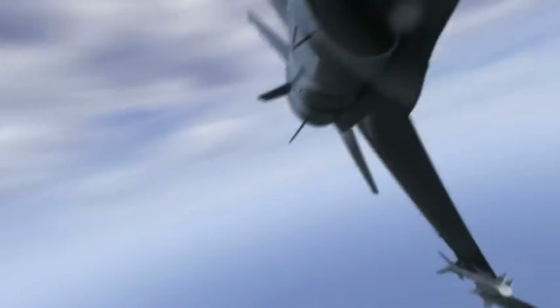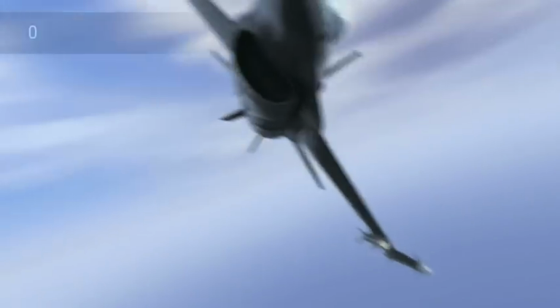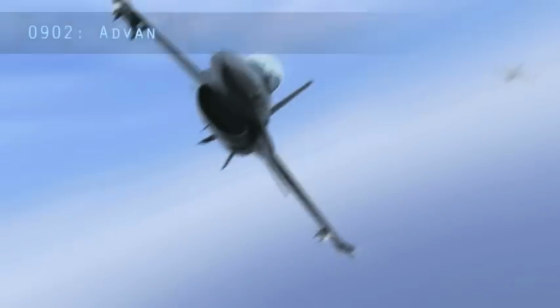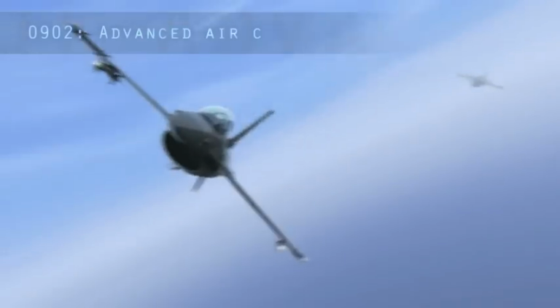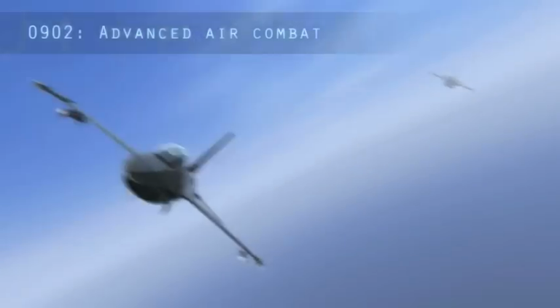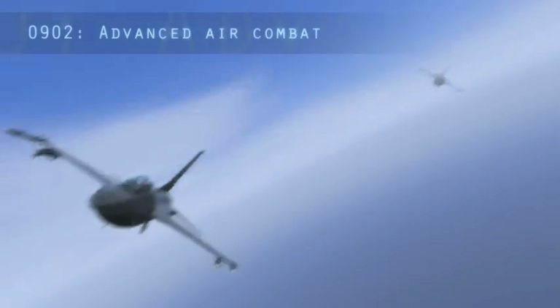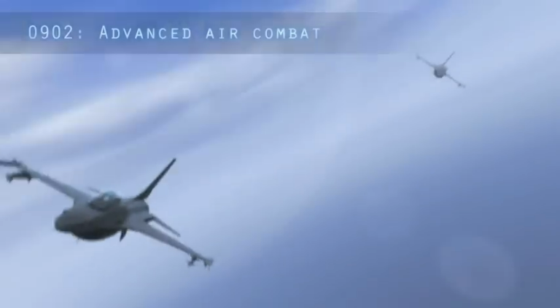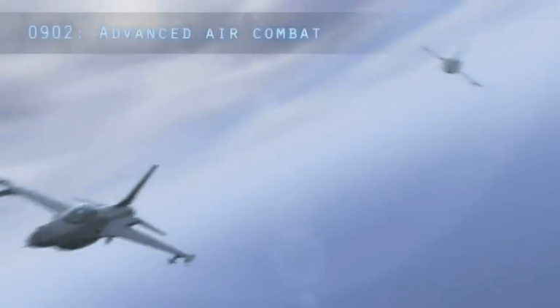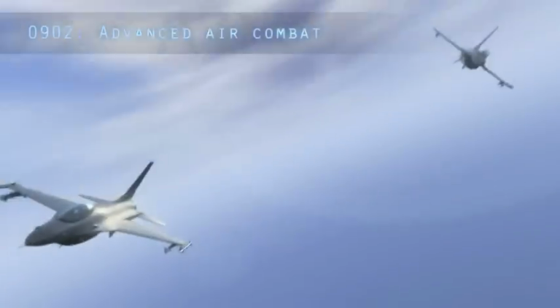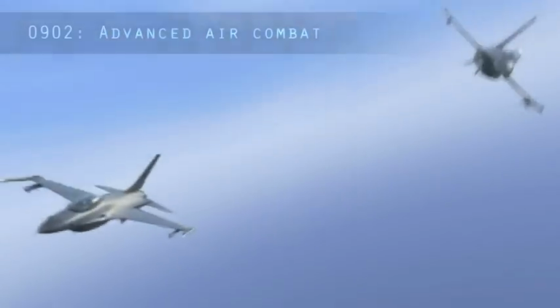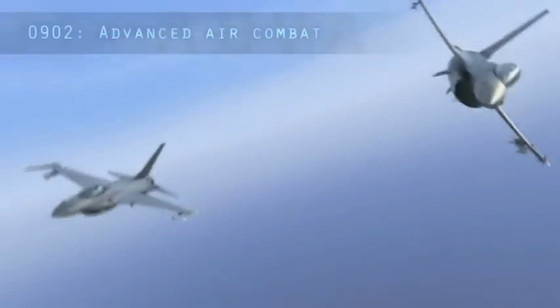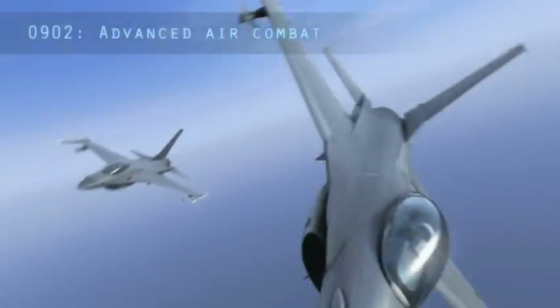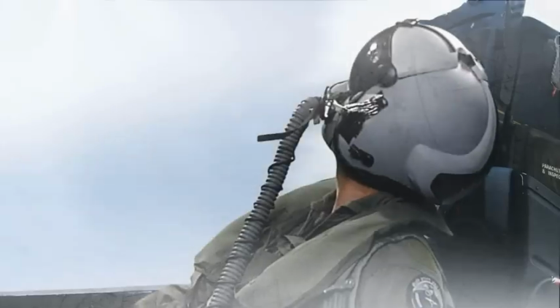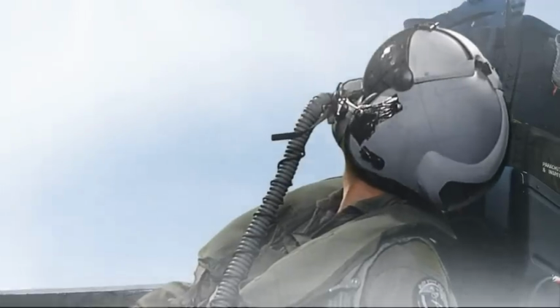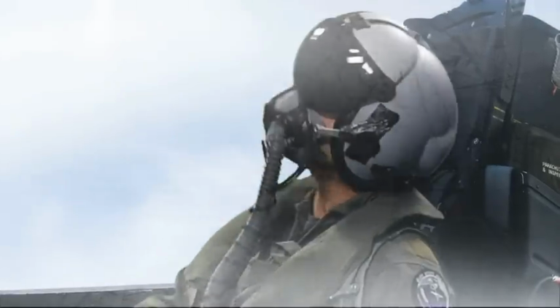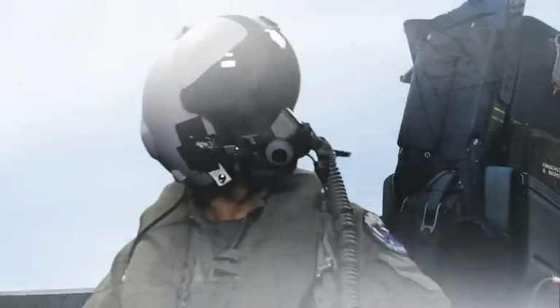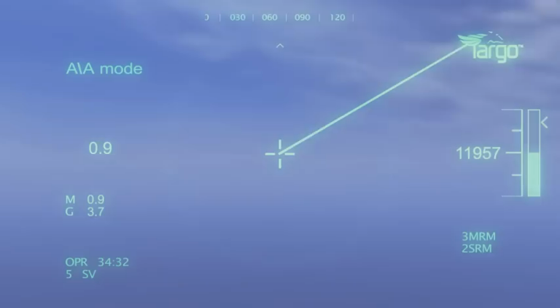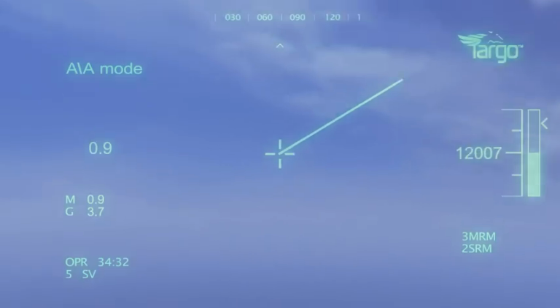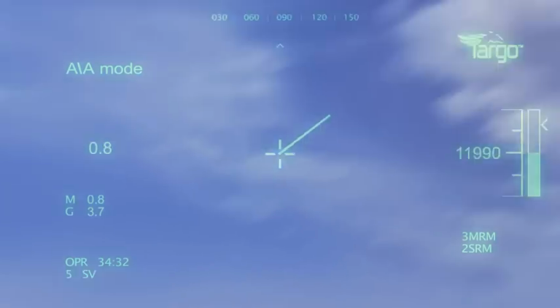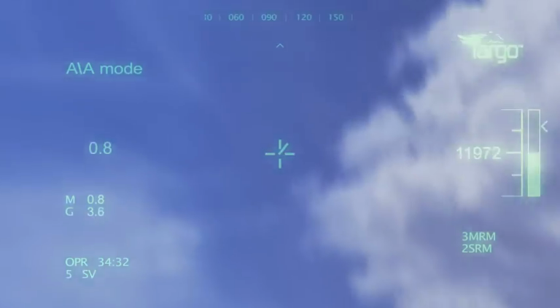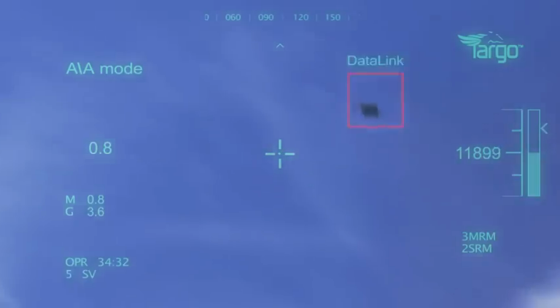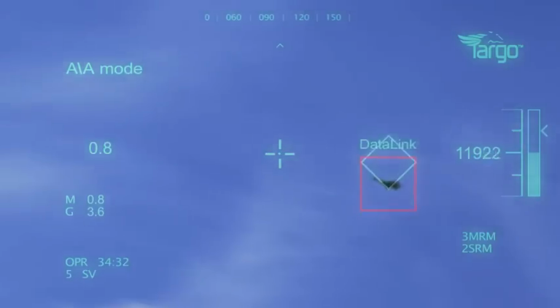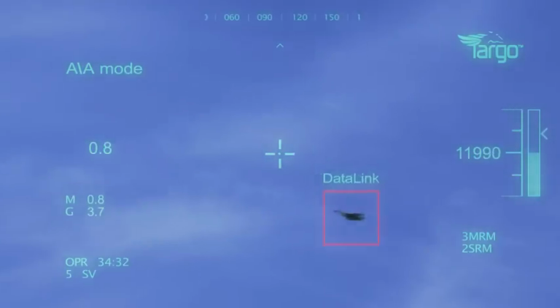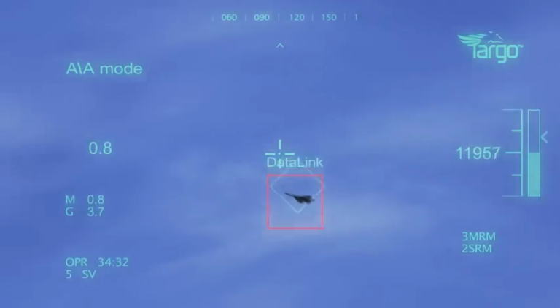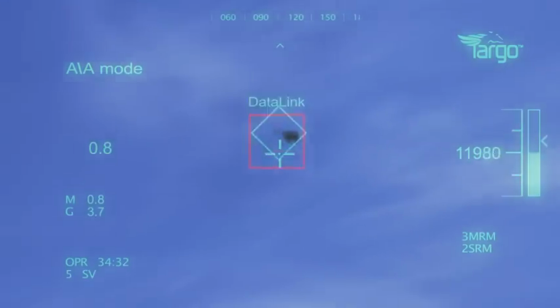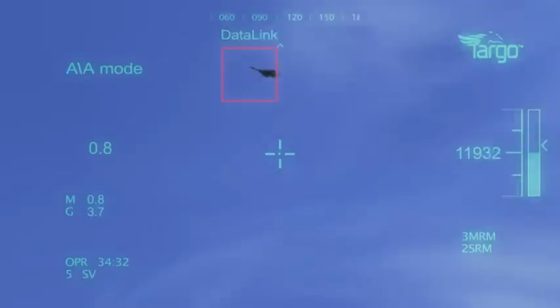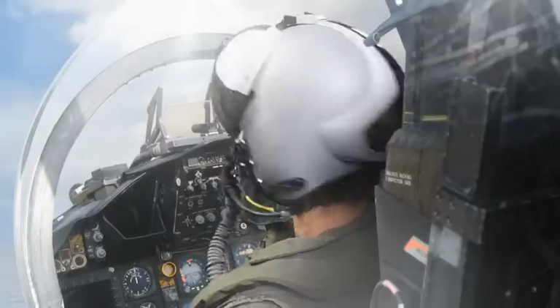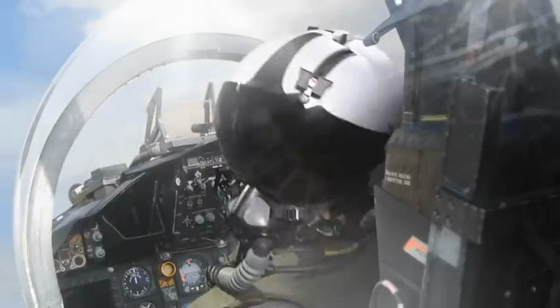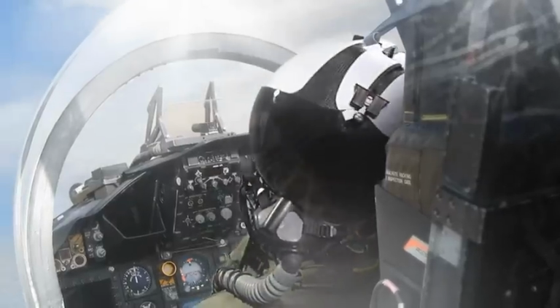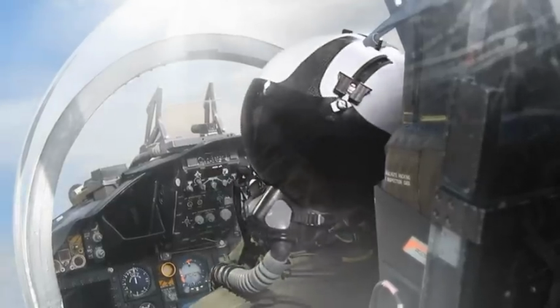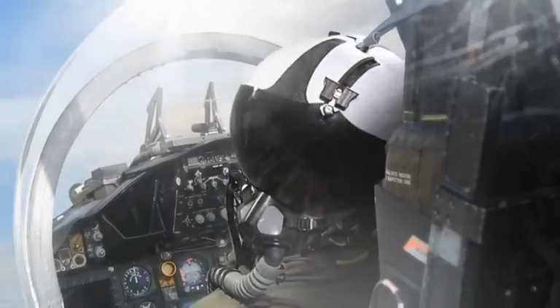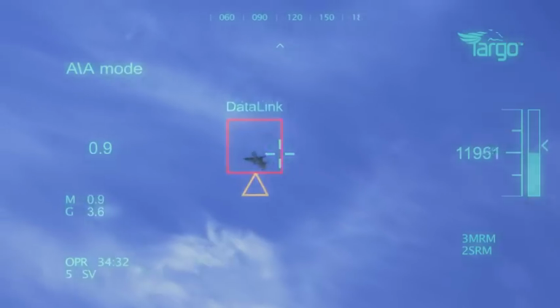Blue 2, no visual. One still missing. Roger, Blue 2, keep turning. Blue 1, on your tail — 5,000 feet. Amount of missiles. Roger, Blue 2. Visual. I'll take you.